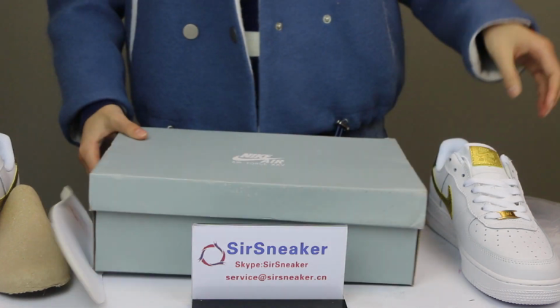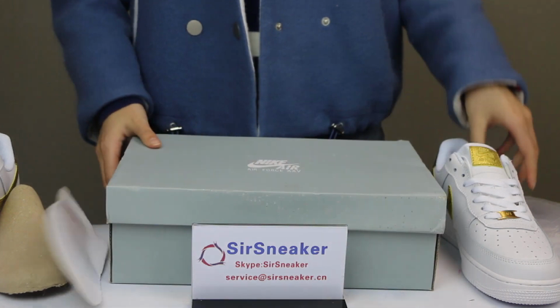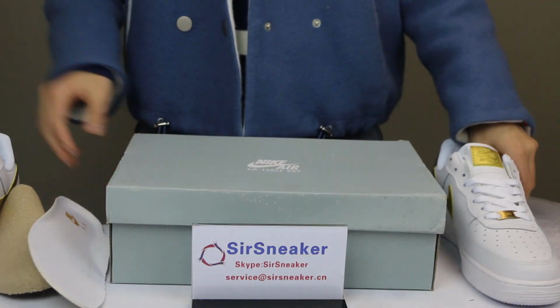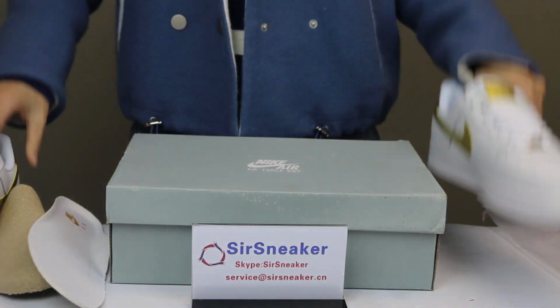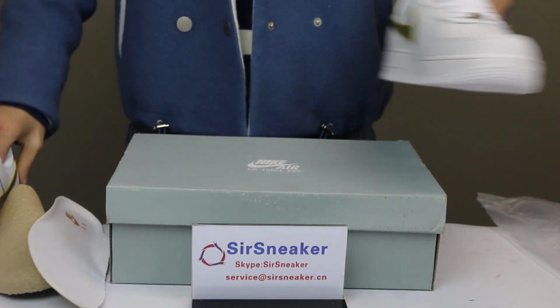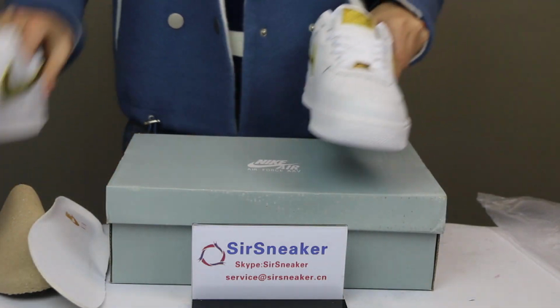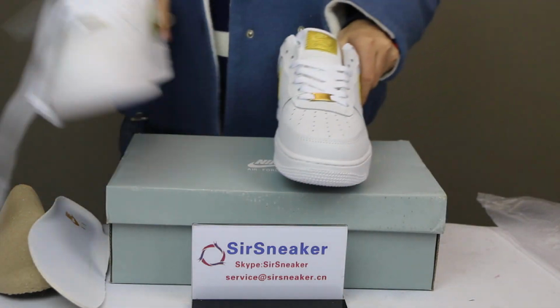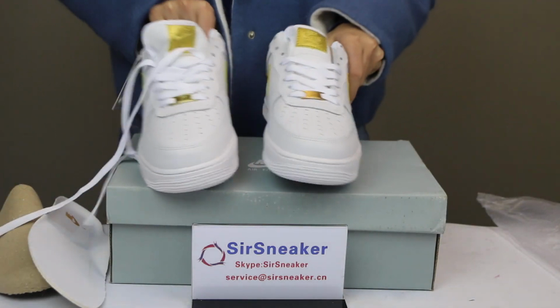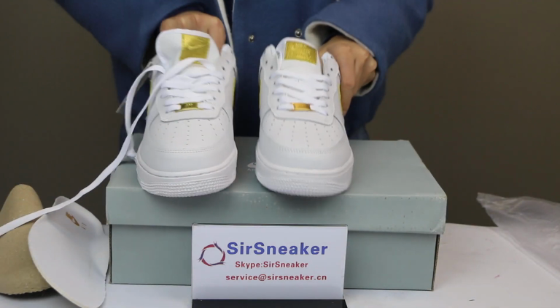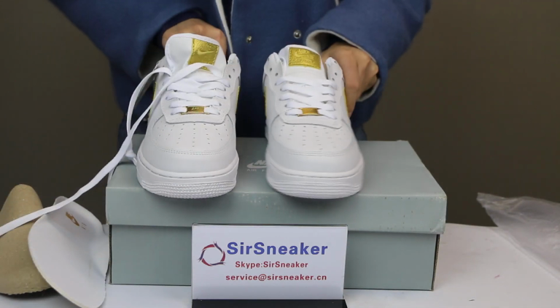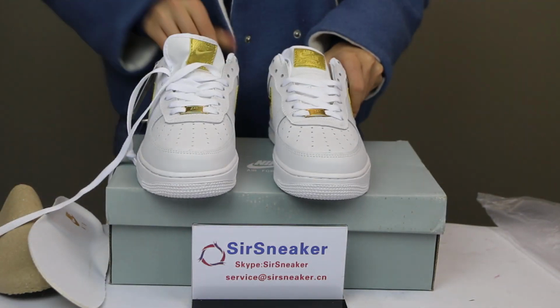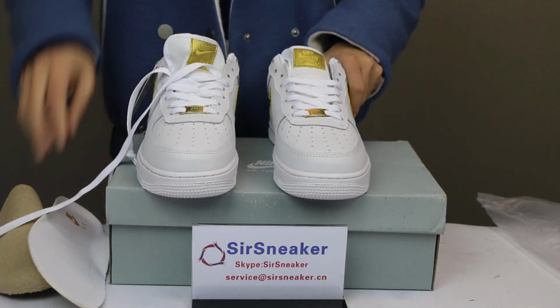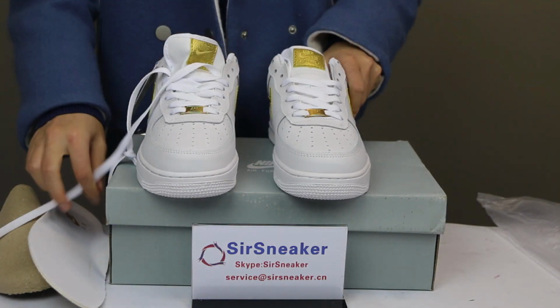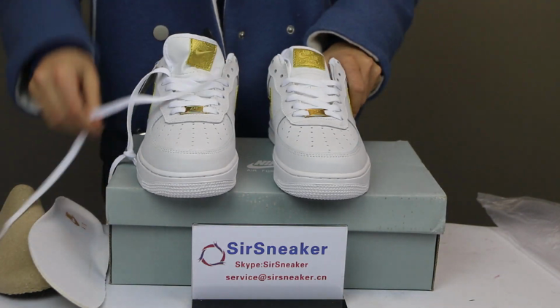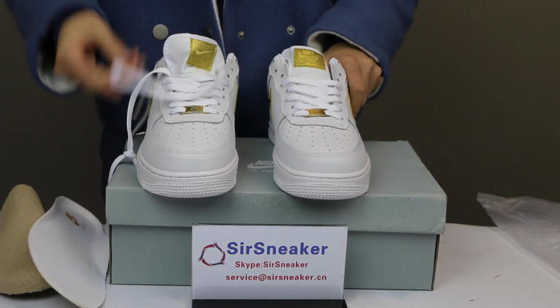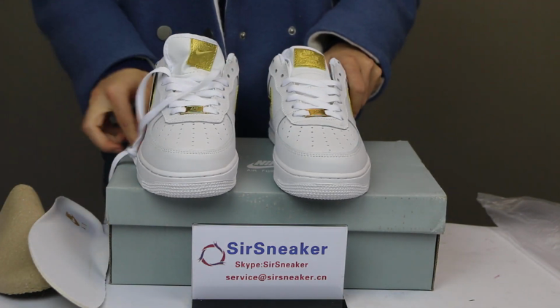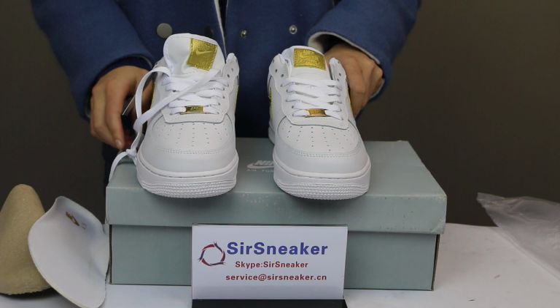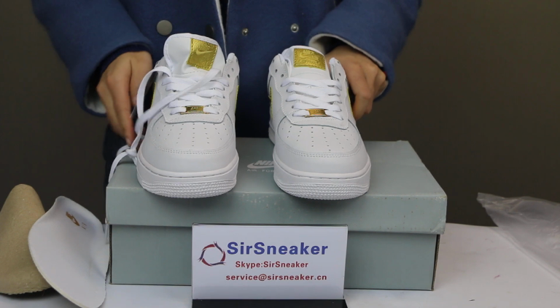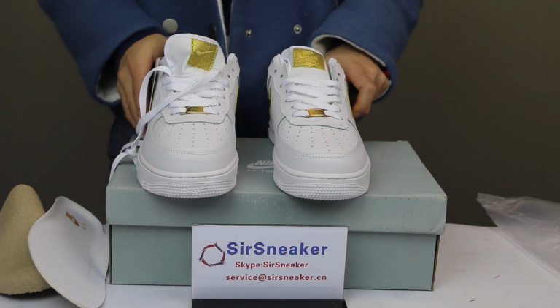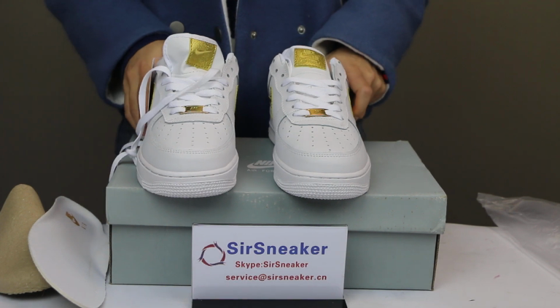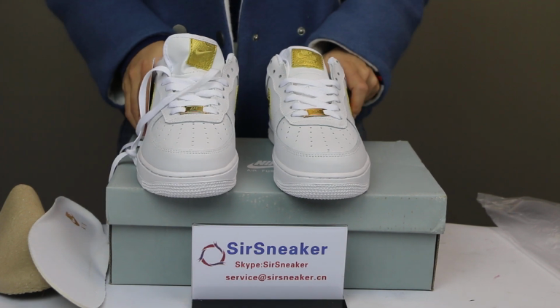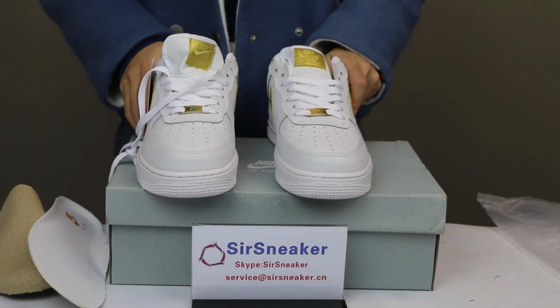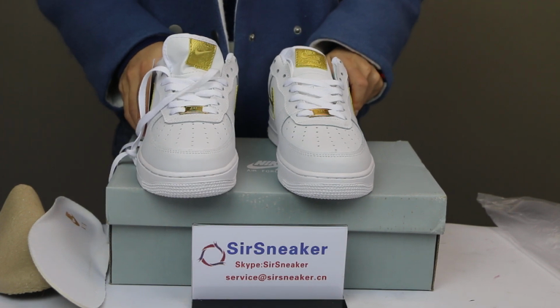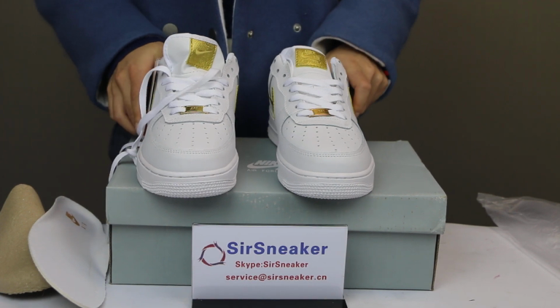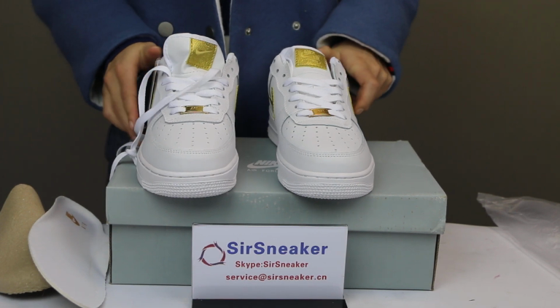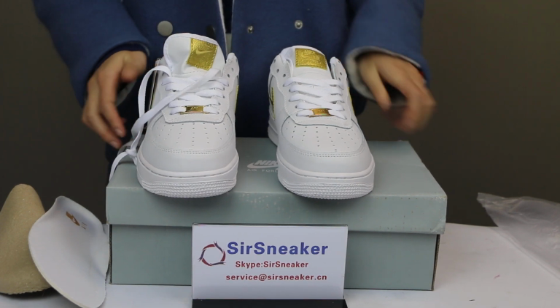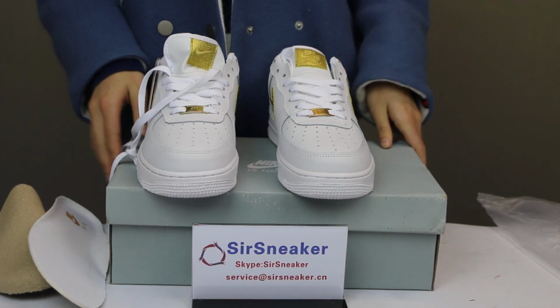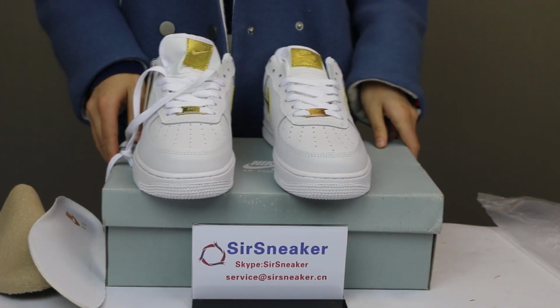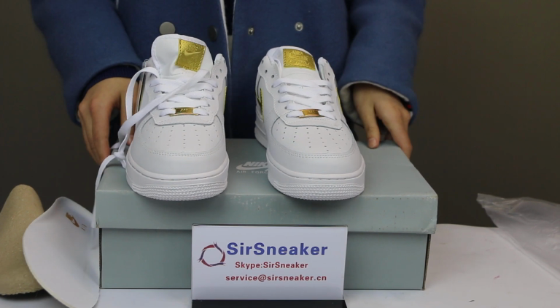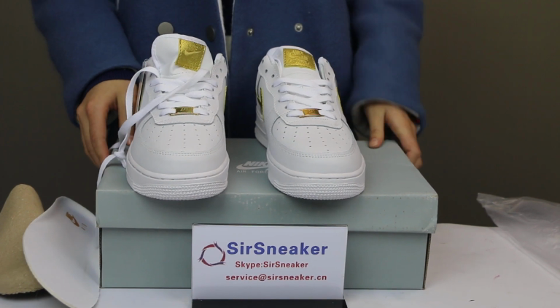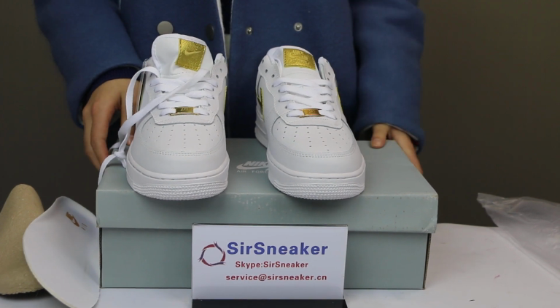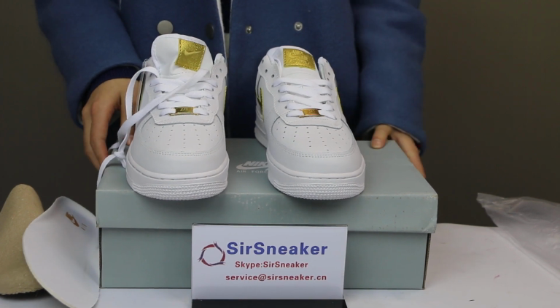This is our new shoe, the Nike Air Force 1 CR7. If you are interested, come to our website to see it. Thanks for watching.